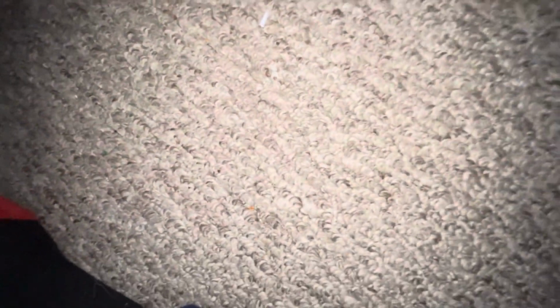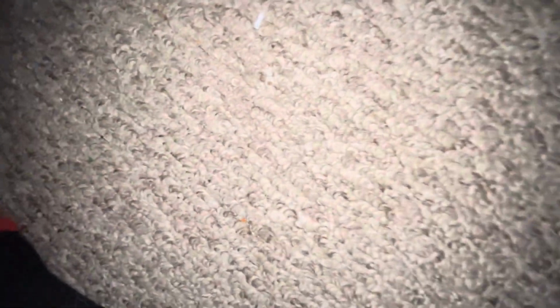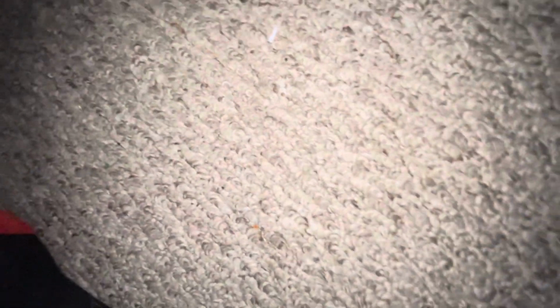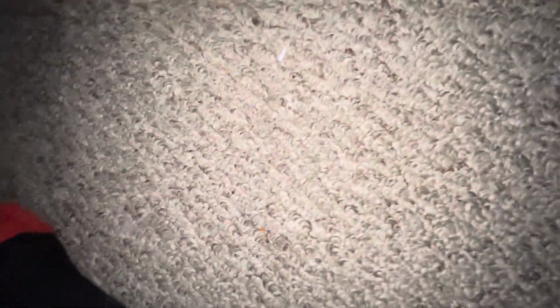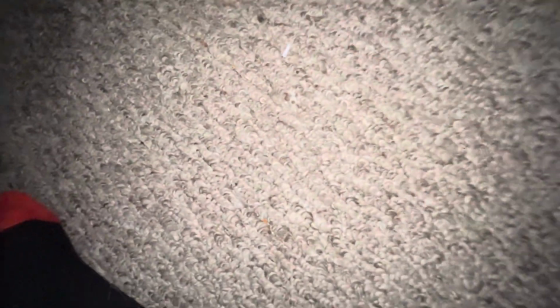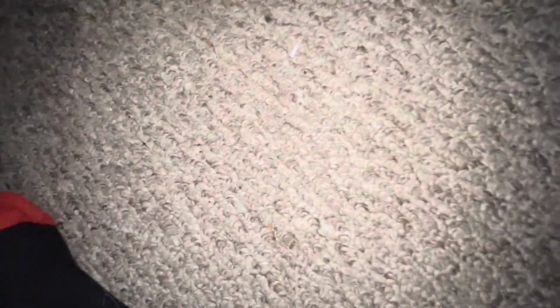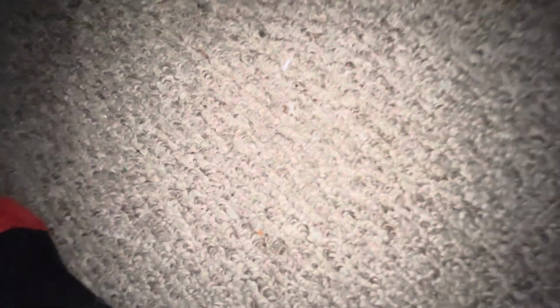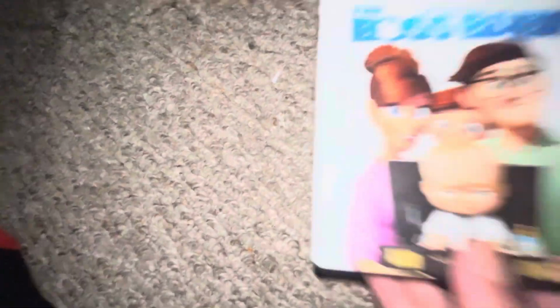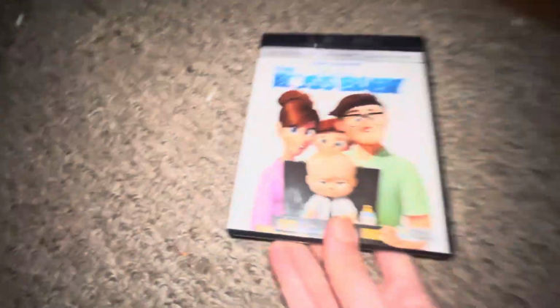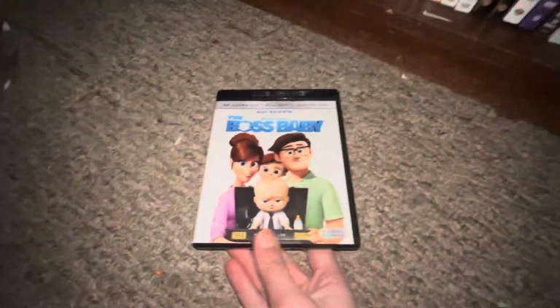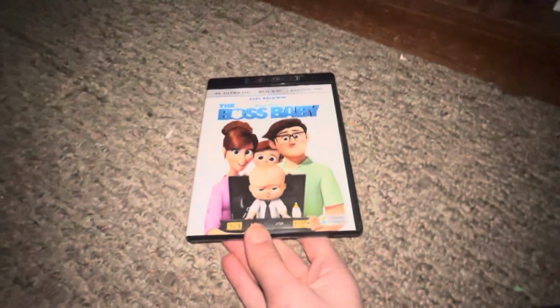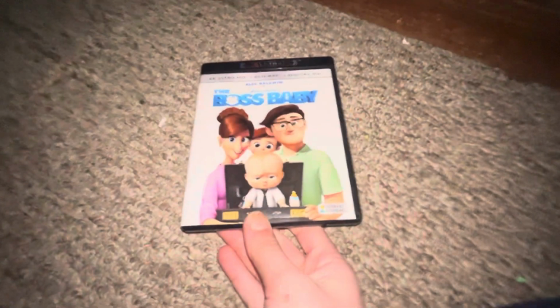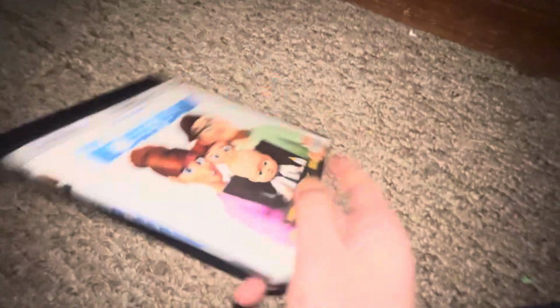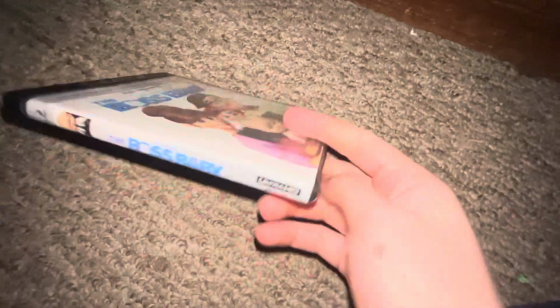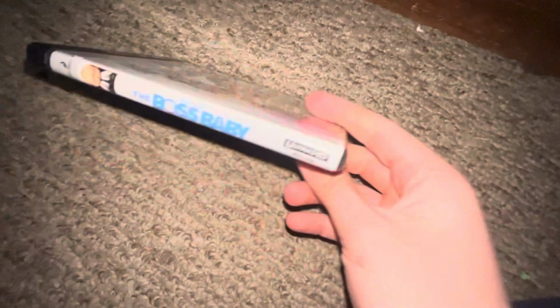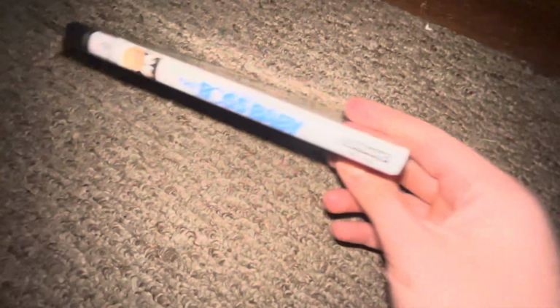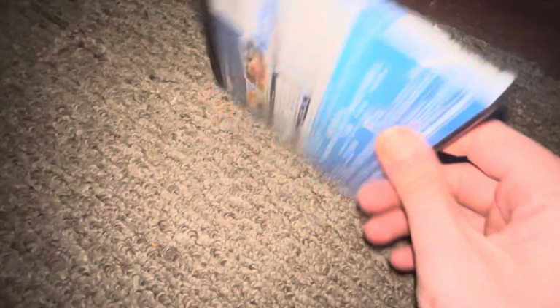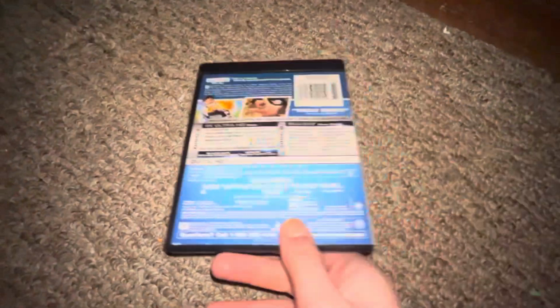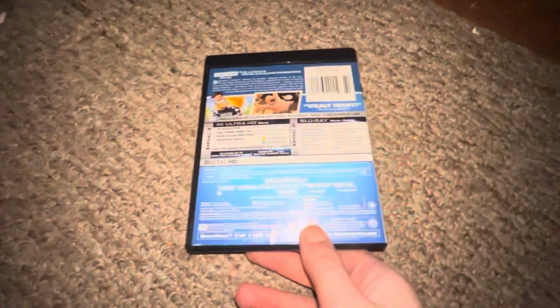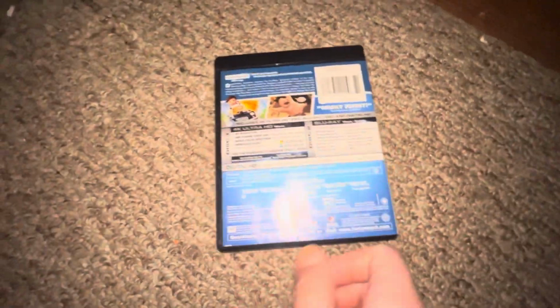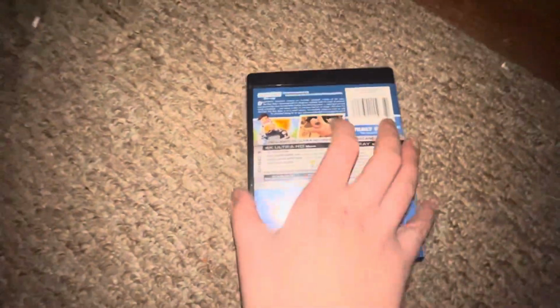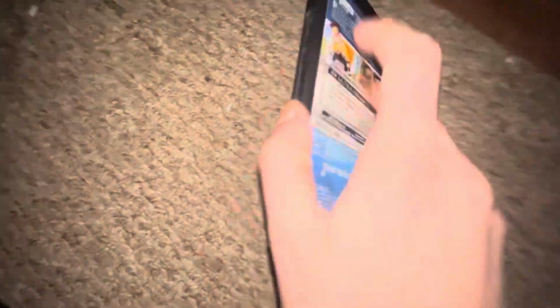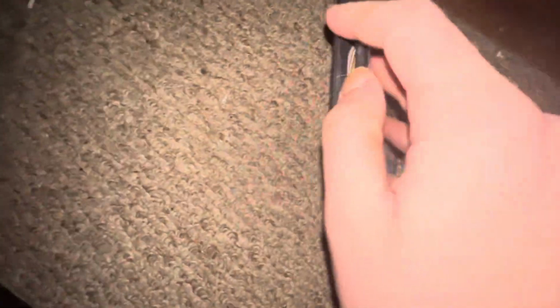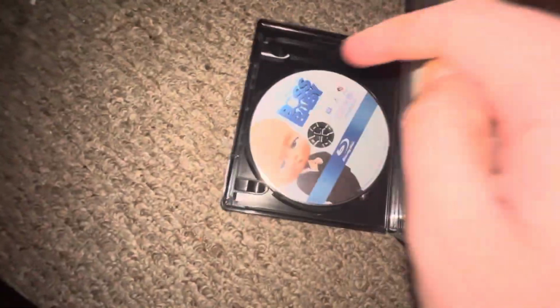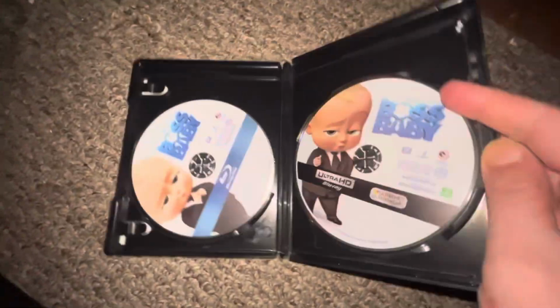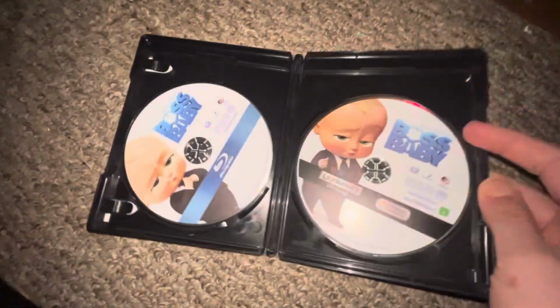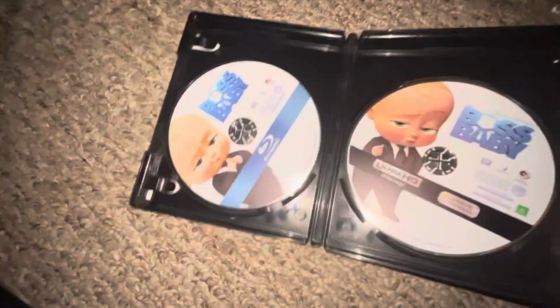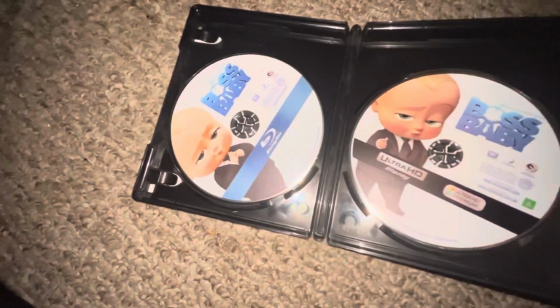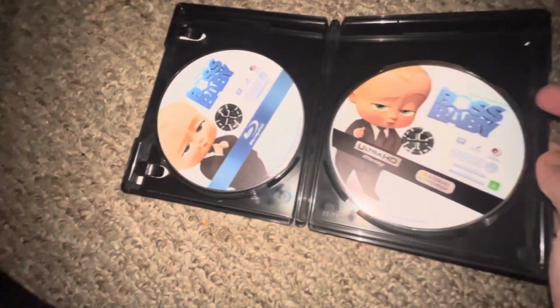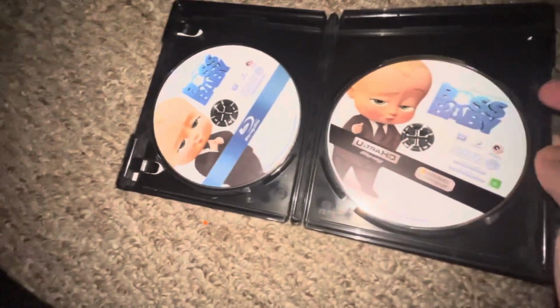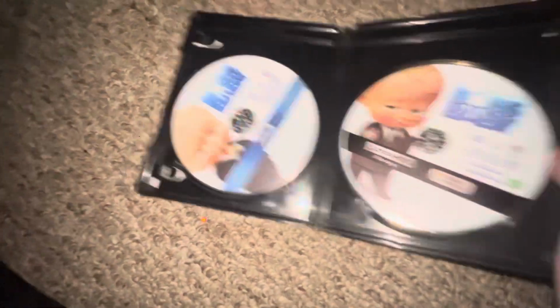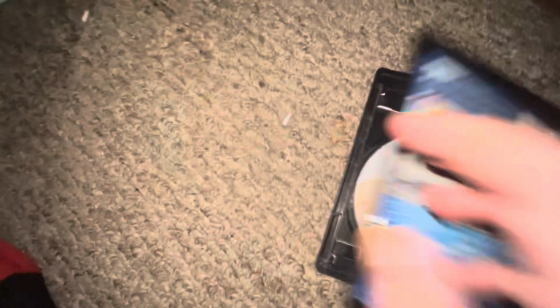I got The Boss Baby — here is your front, your spine, your back, Blu-ray, and 4K.